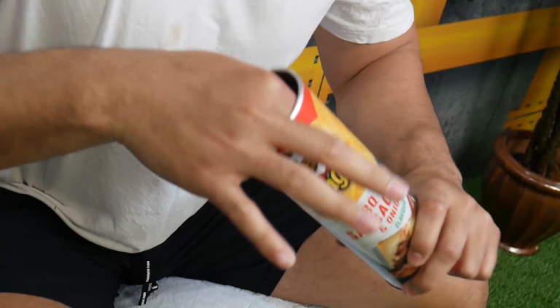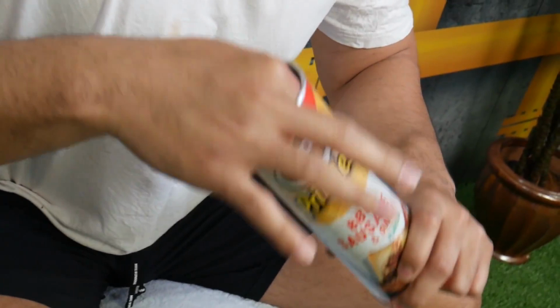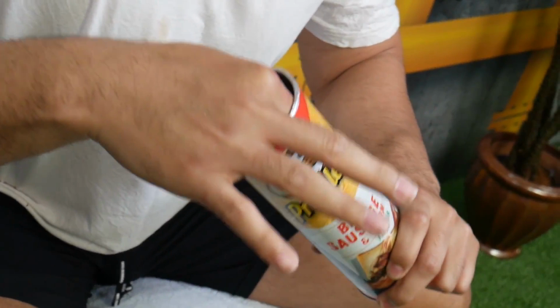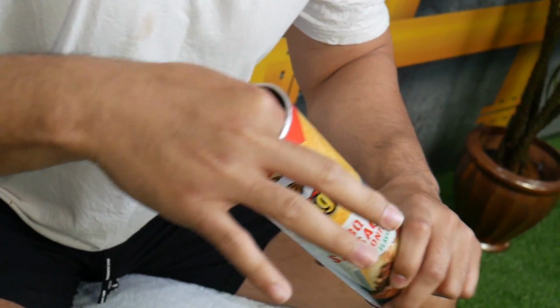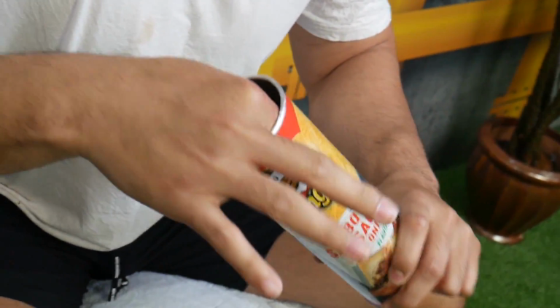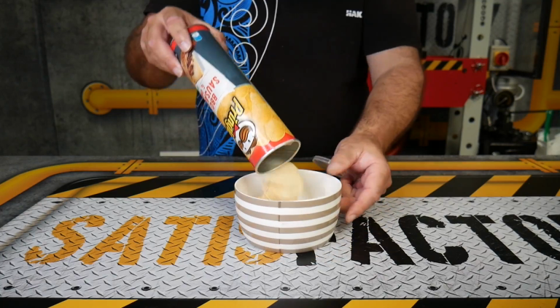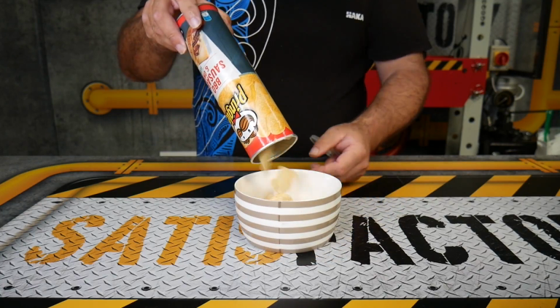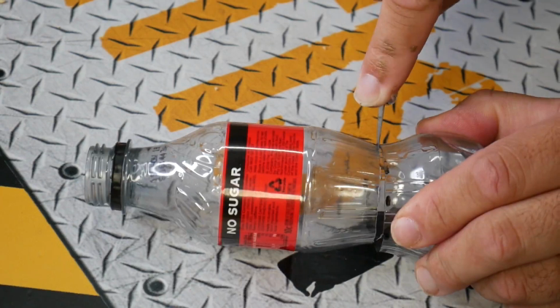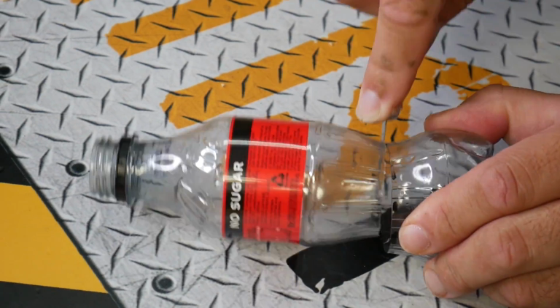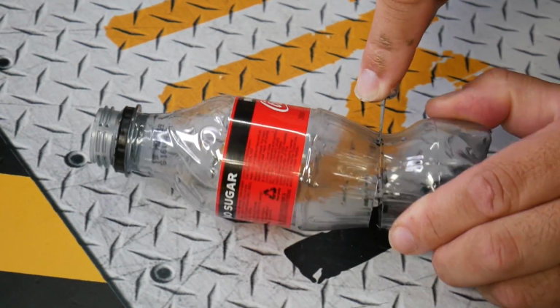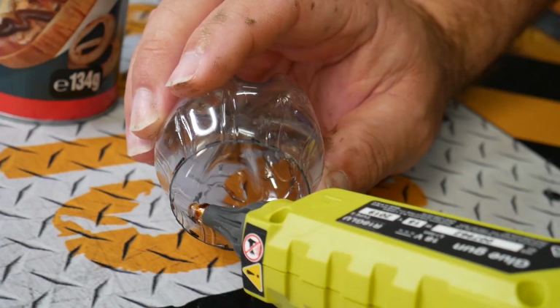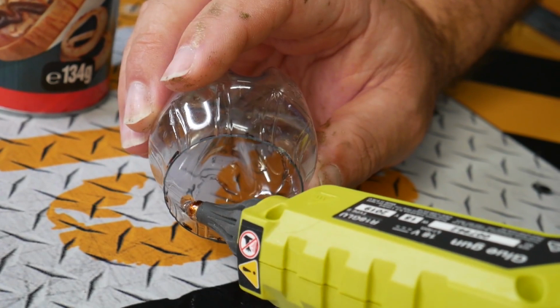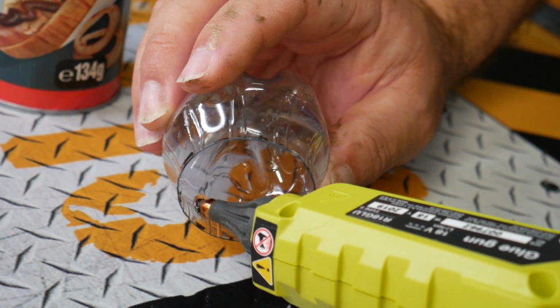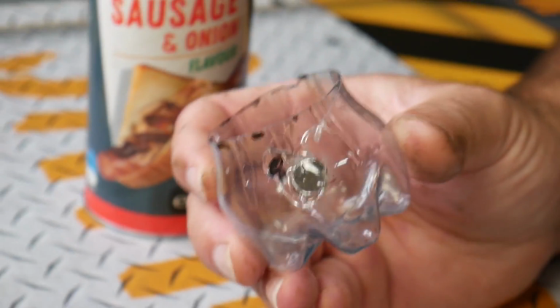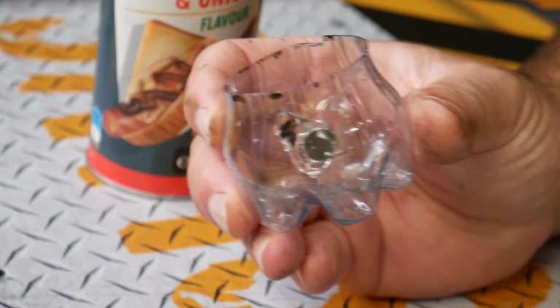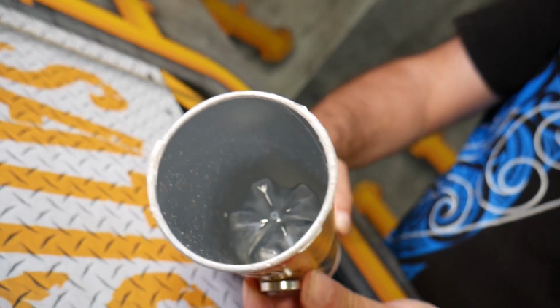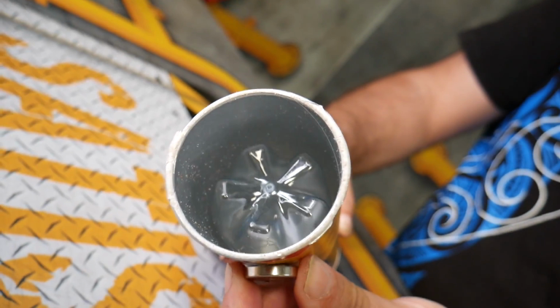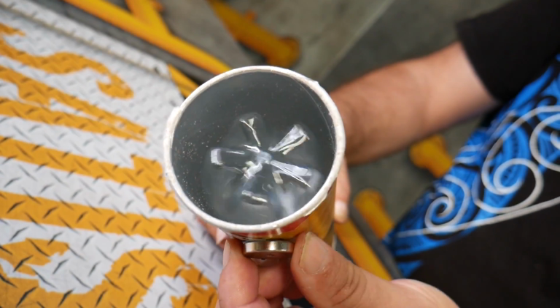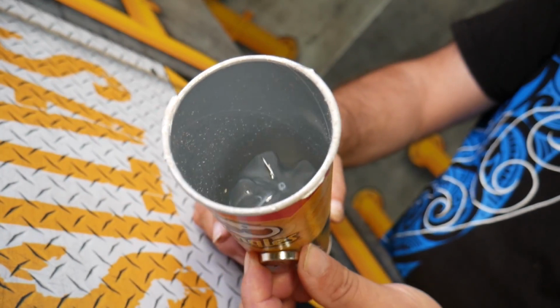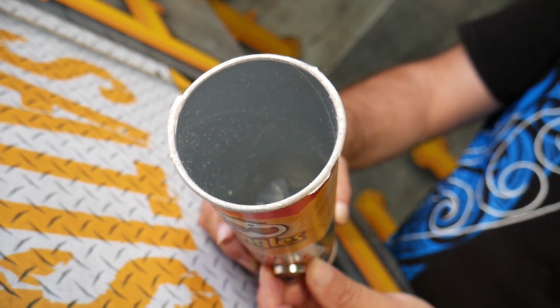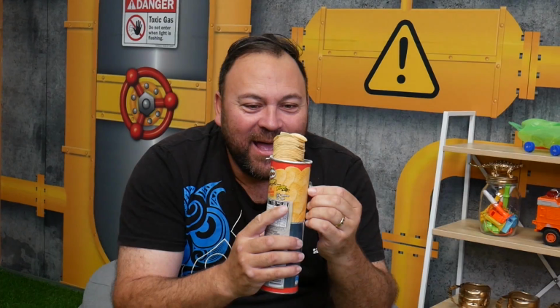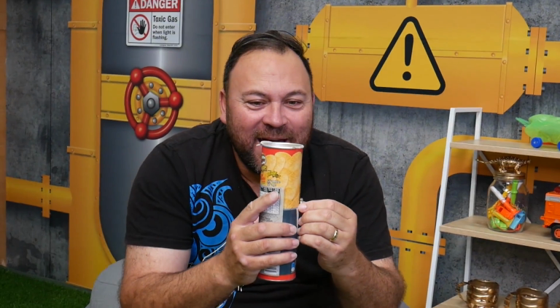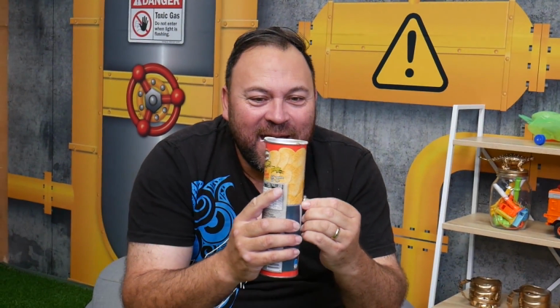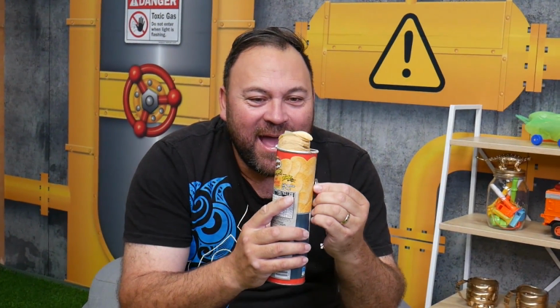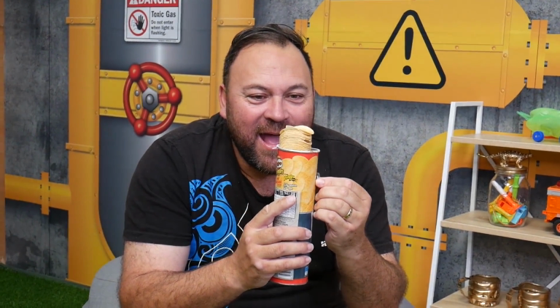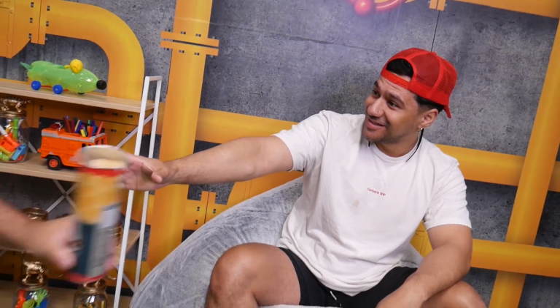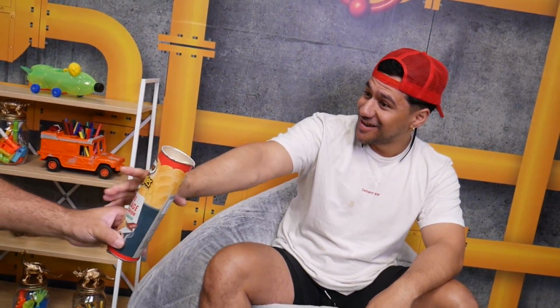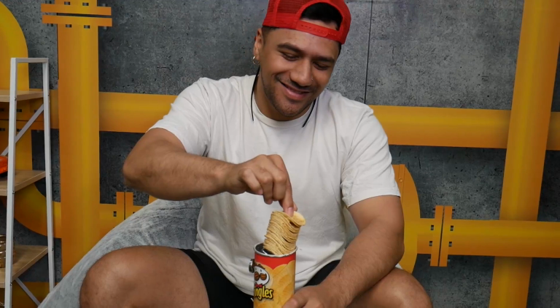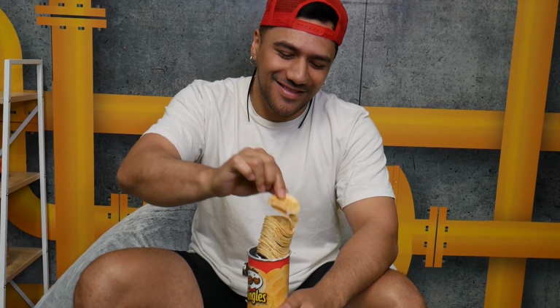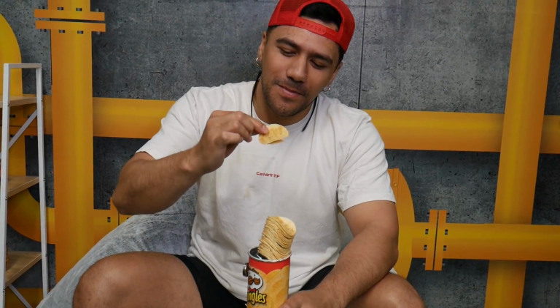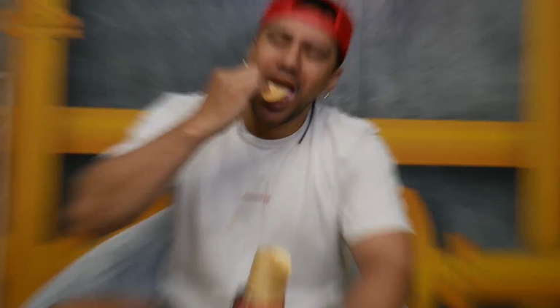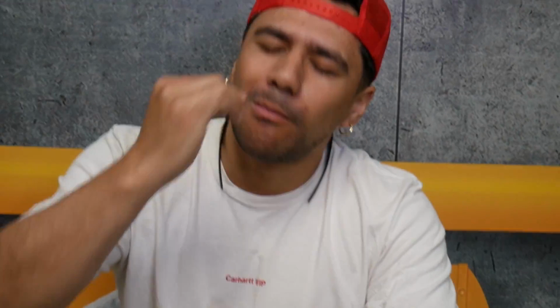Can't get to the bottom of your Pringles can? Empty your chips out. Cut the bottom of a Coke bottle, hot glue a magnet on the inside, and have a magnet on the outside of your chip container. Now you can bring your chips up and down at your command.